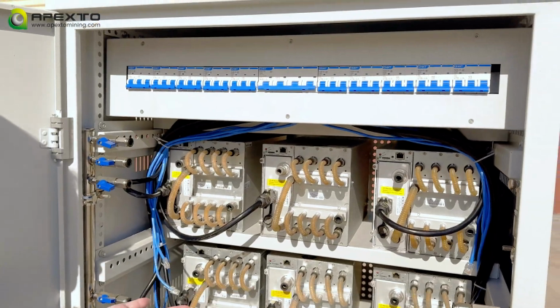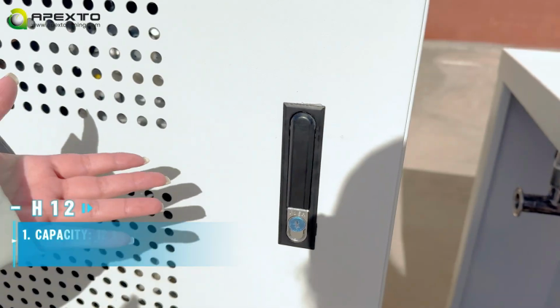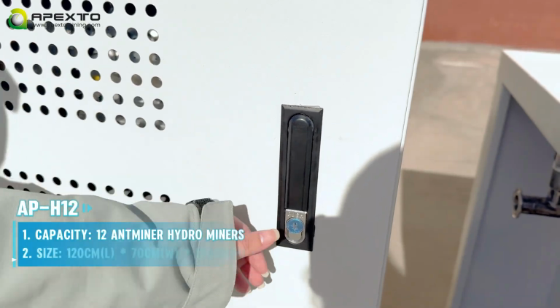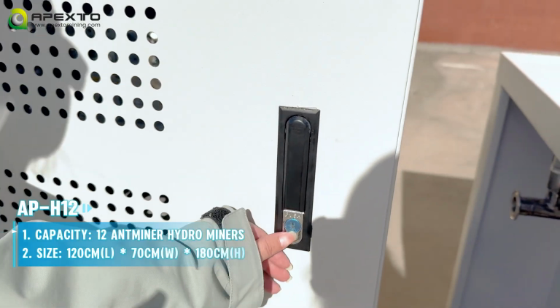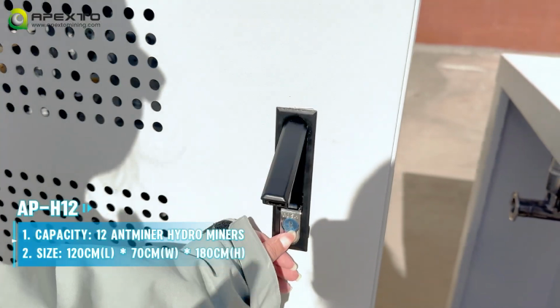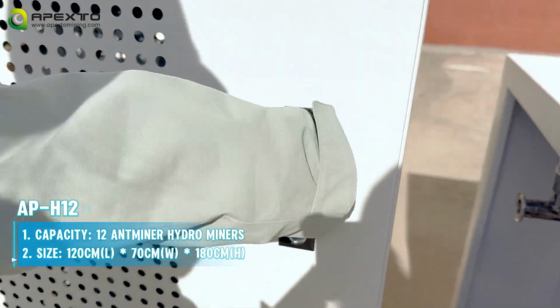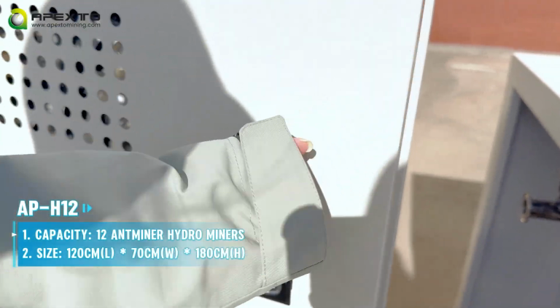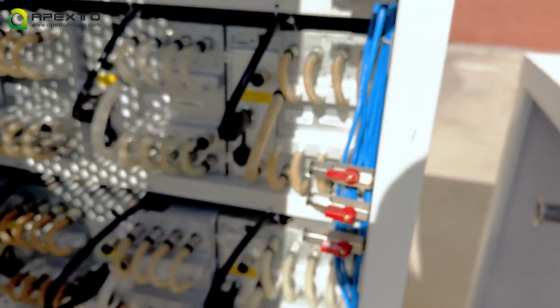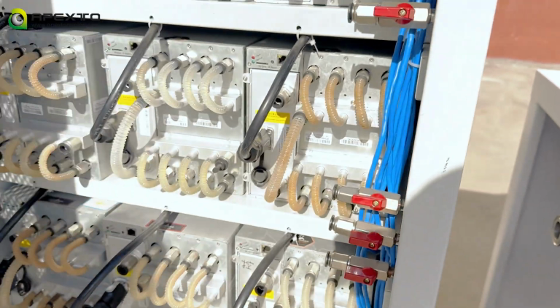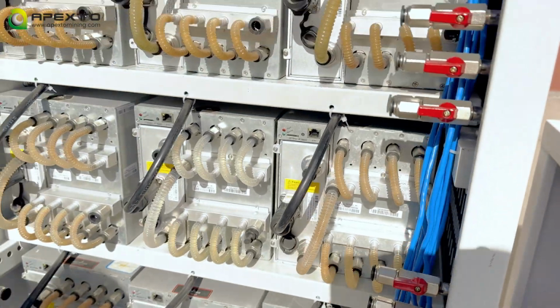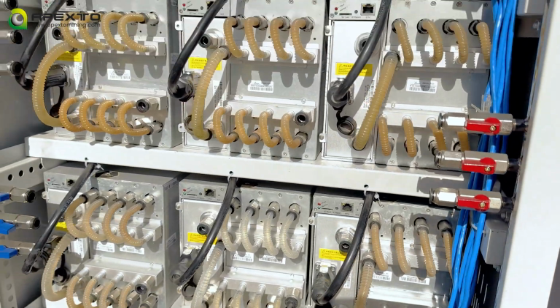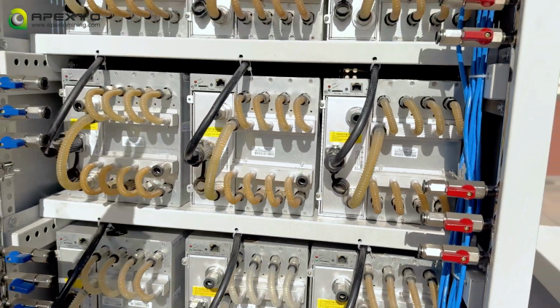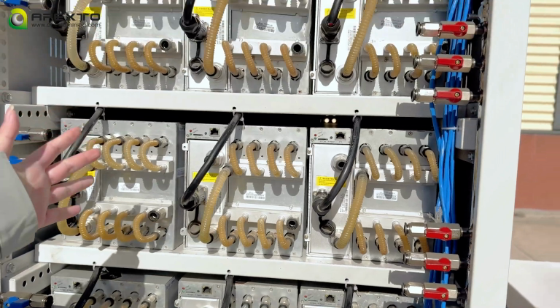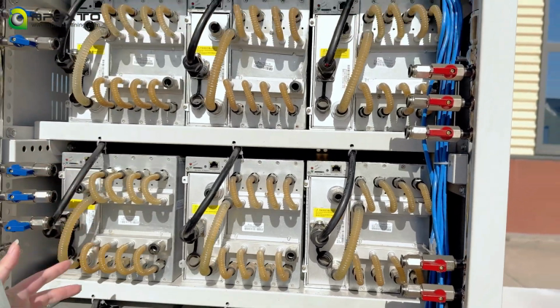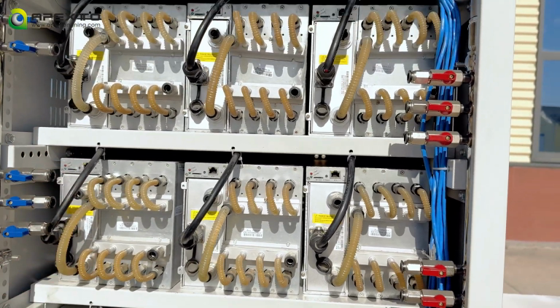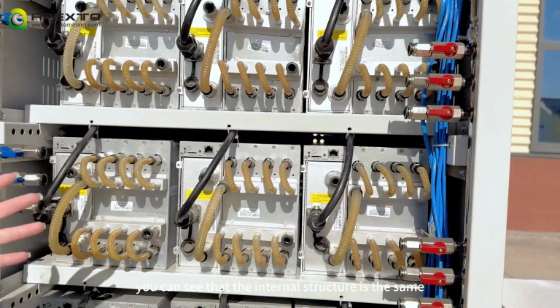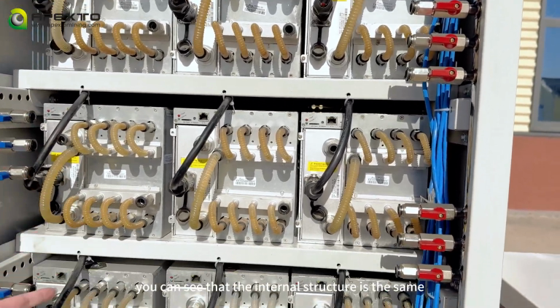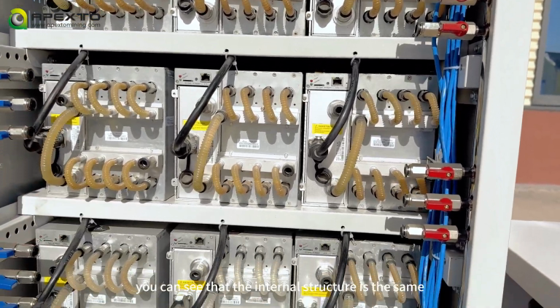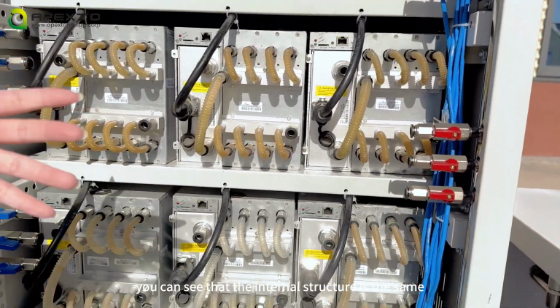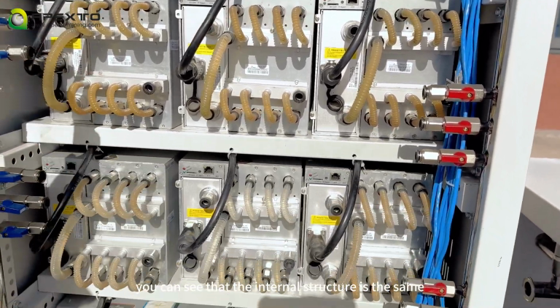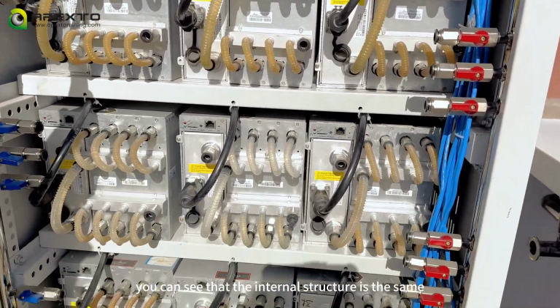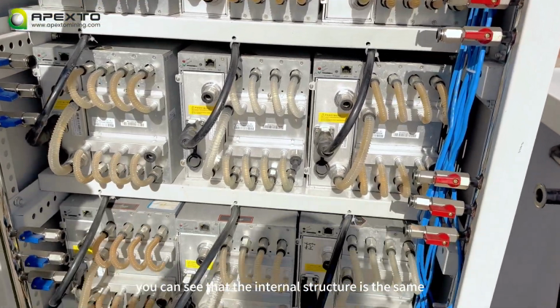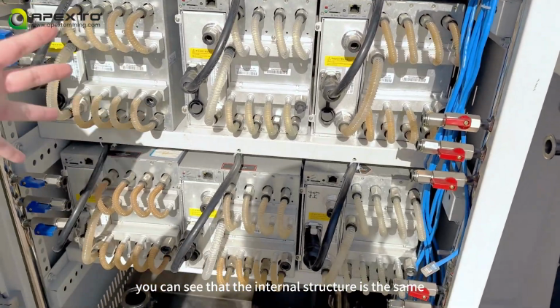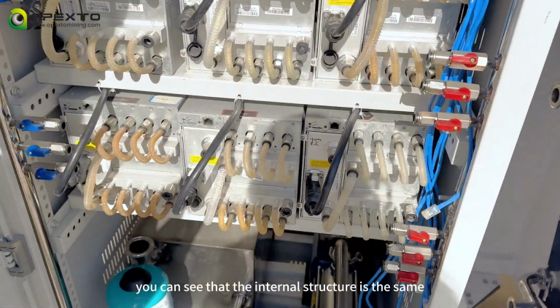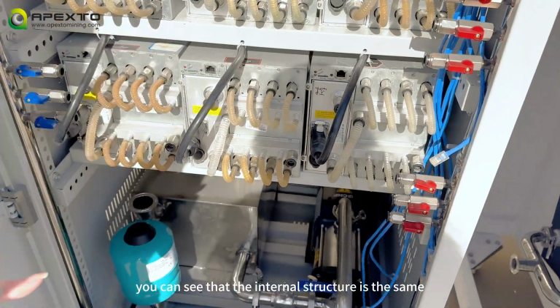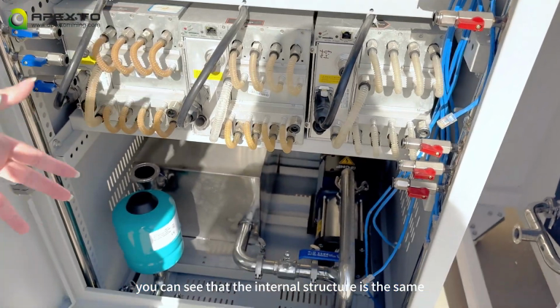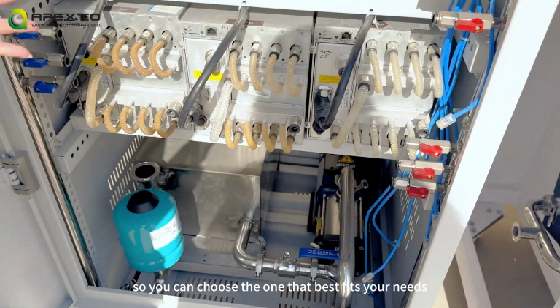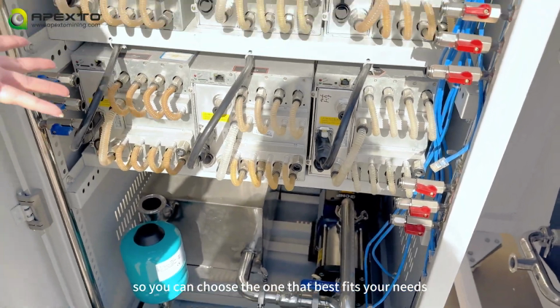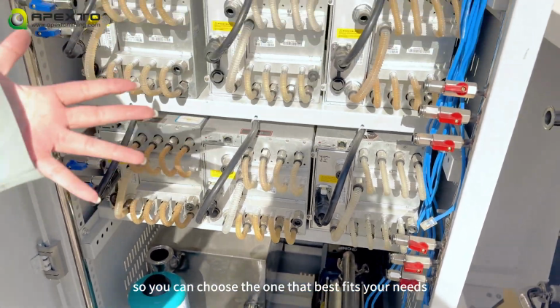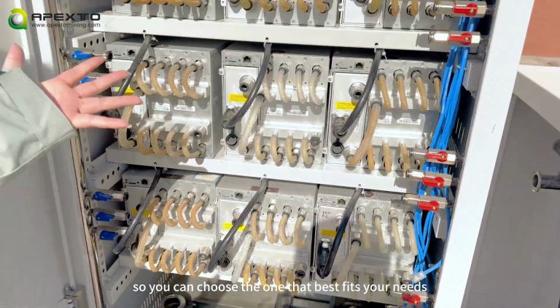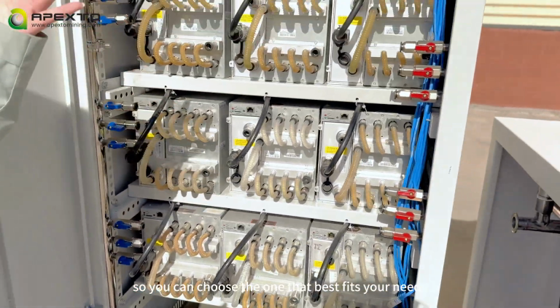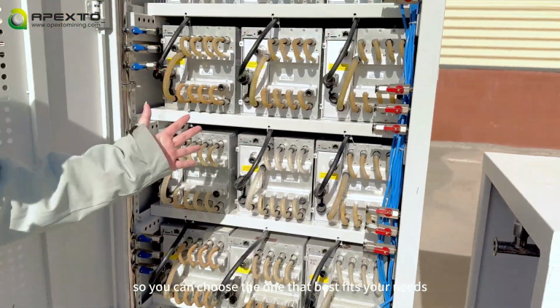Let me show you the APH12. It can support 12 hydro miners. You can see that the internal structure is the same, so you can choose the one that best fits your needs.